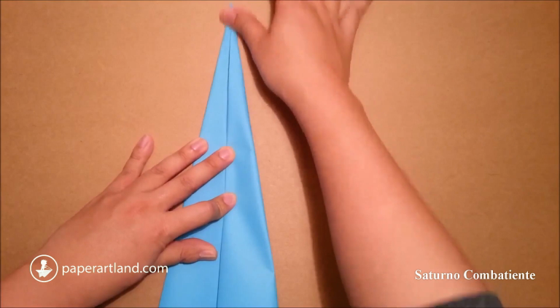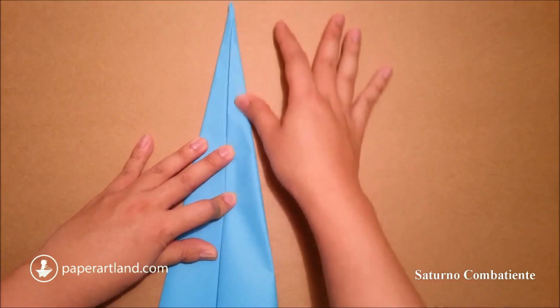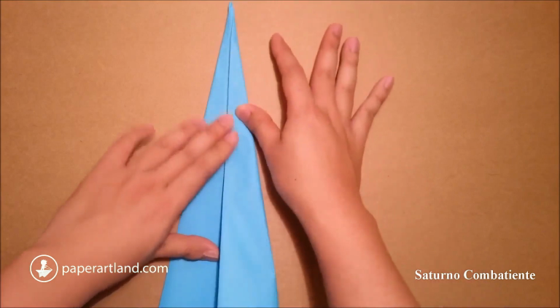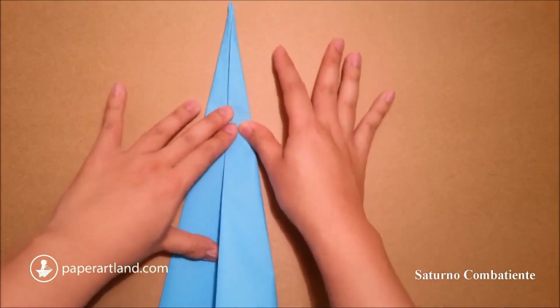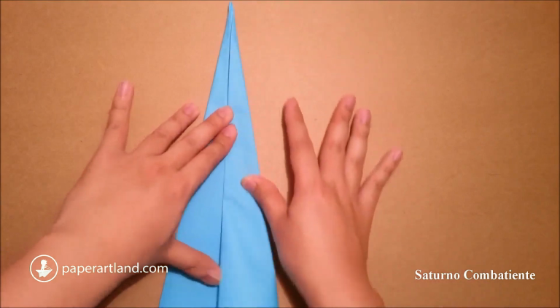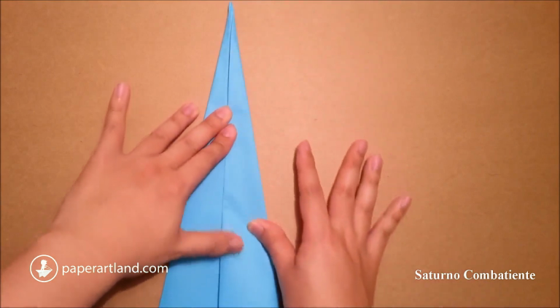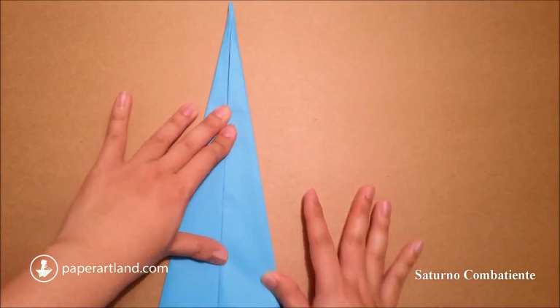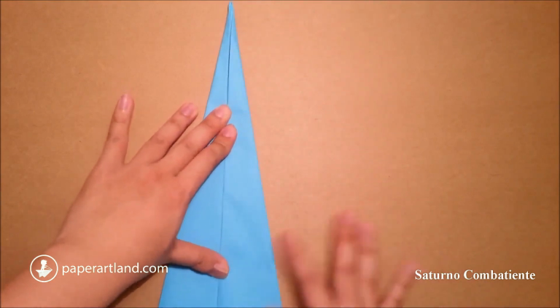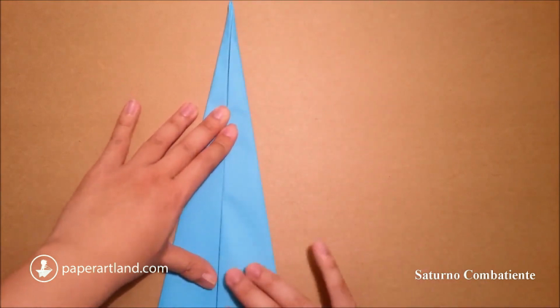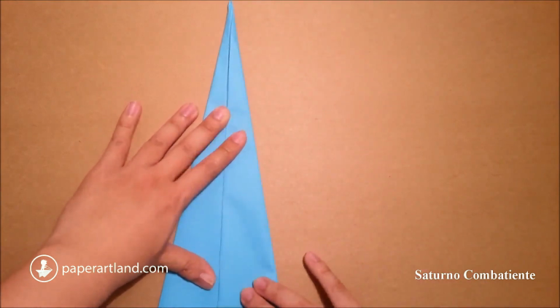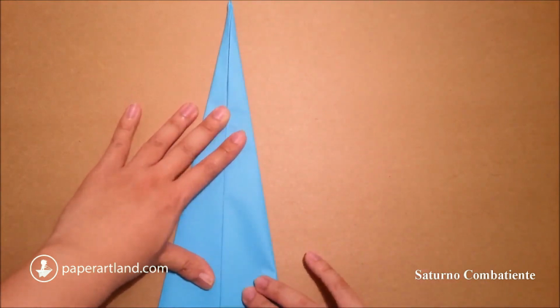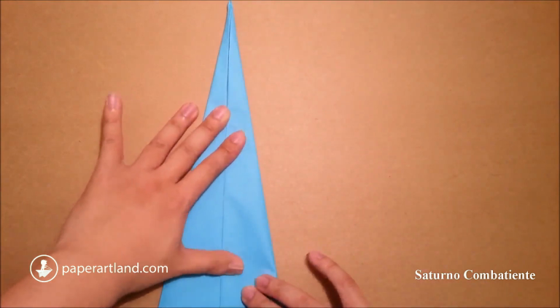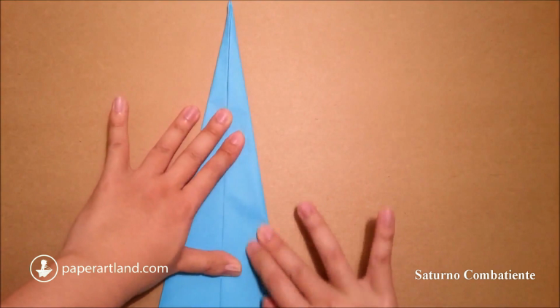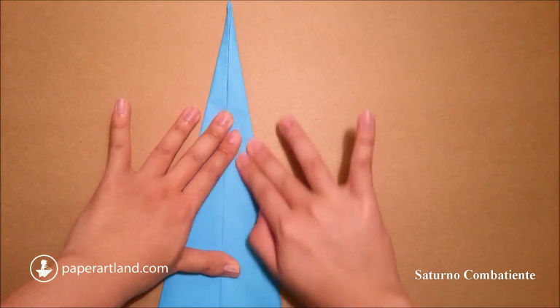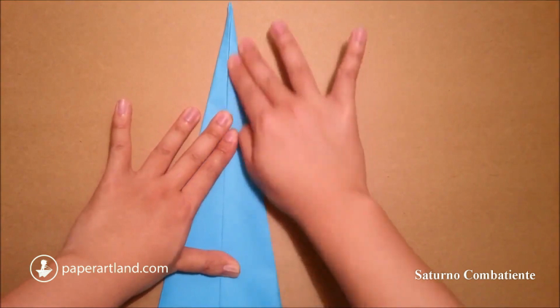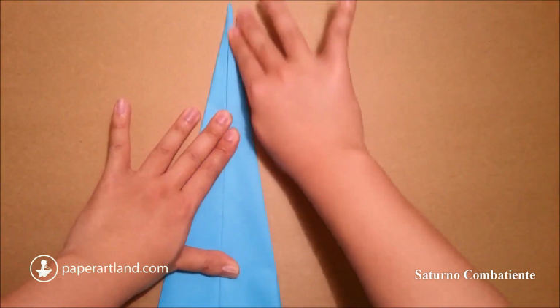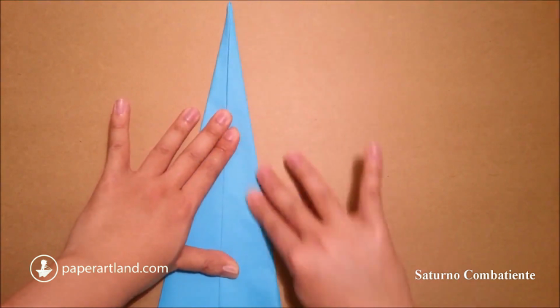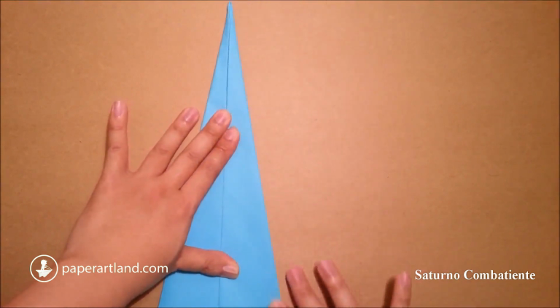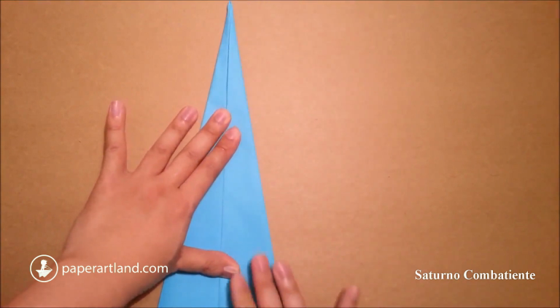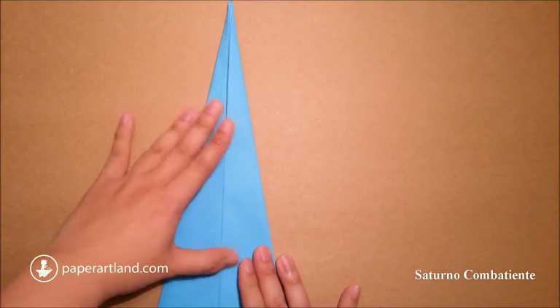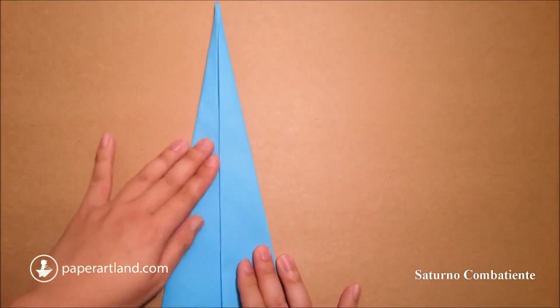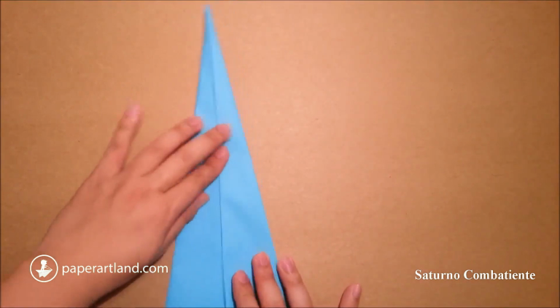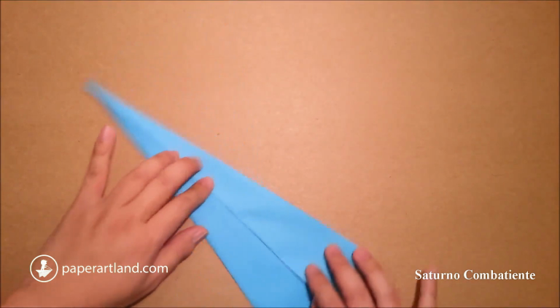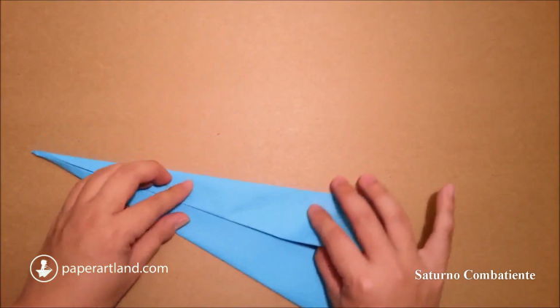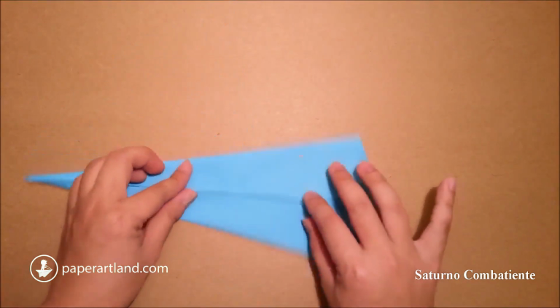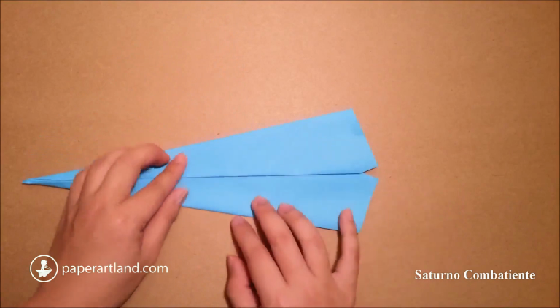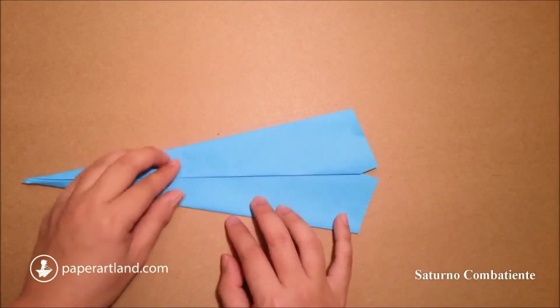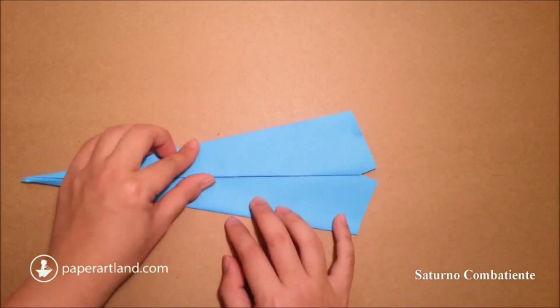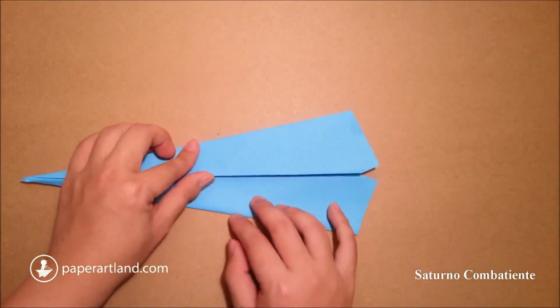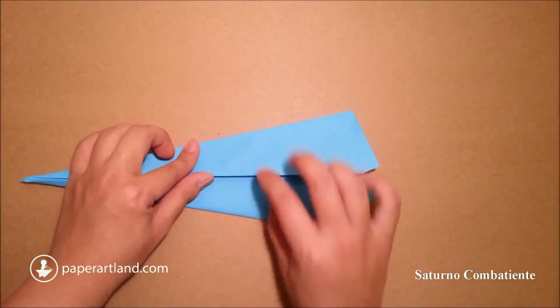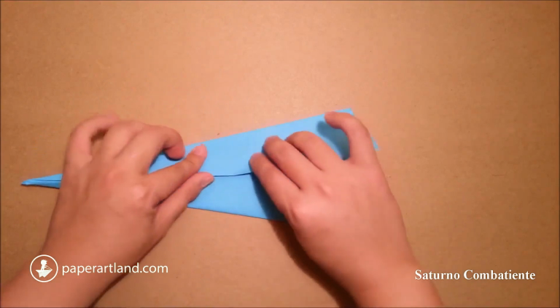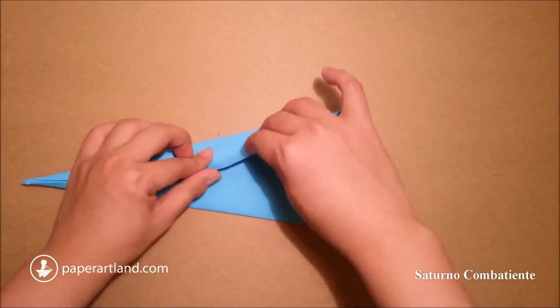Now I fold the center crease again. Next step, I fold this layer out.